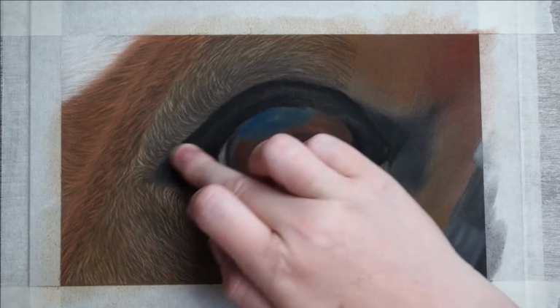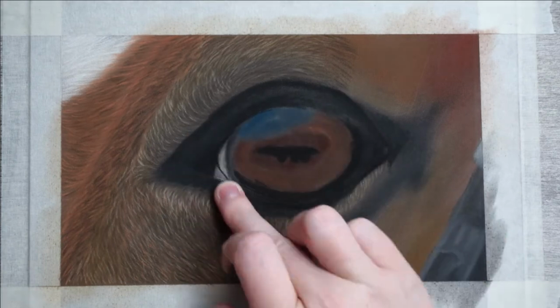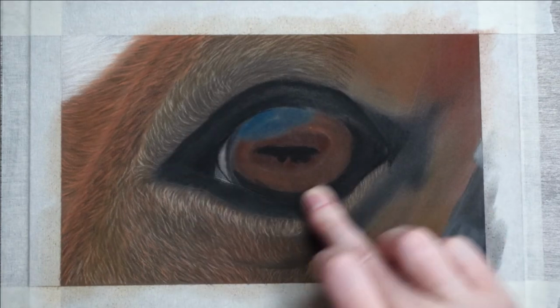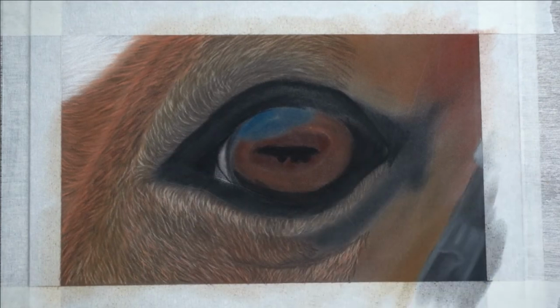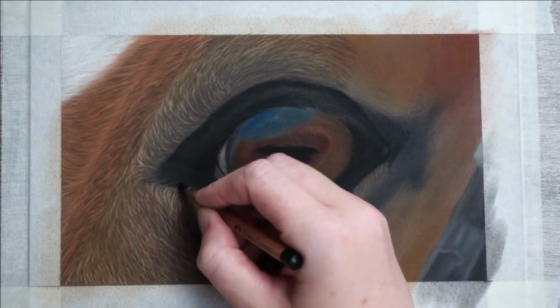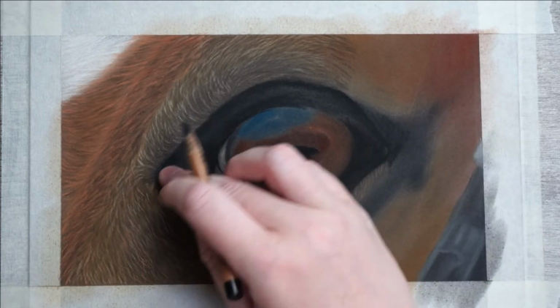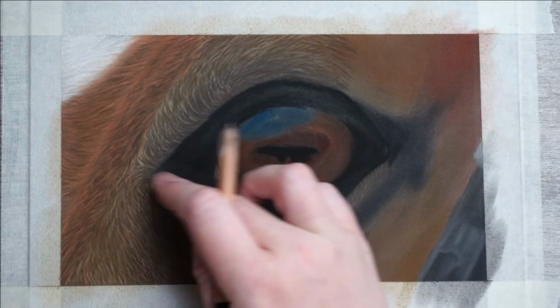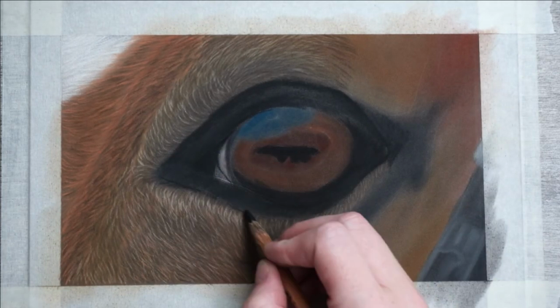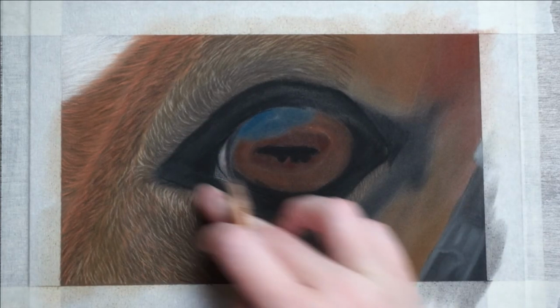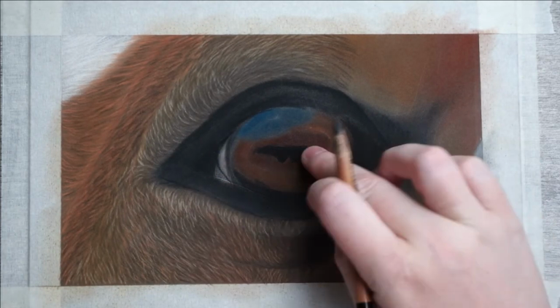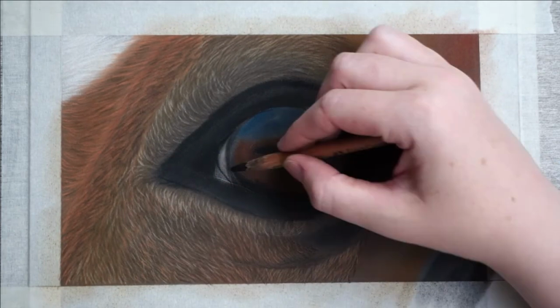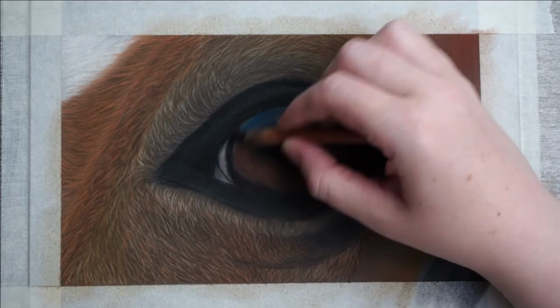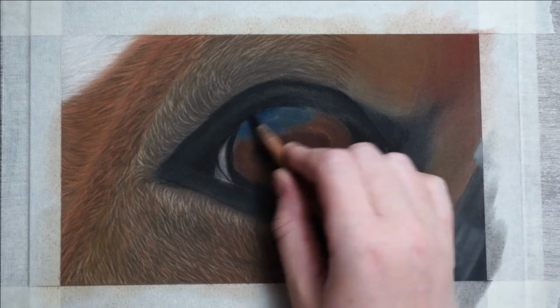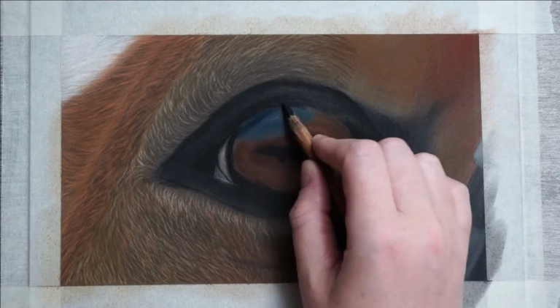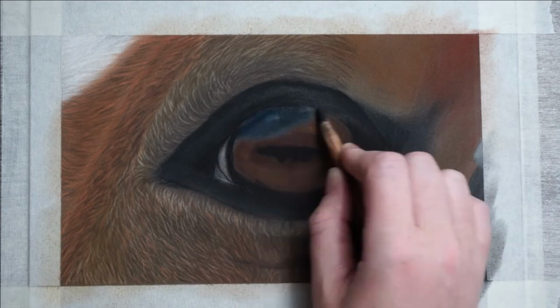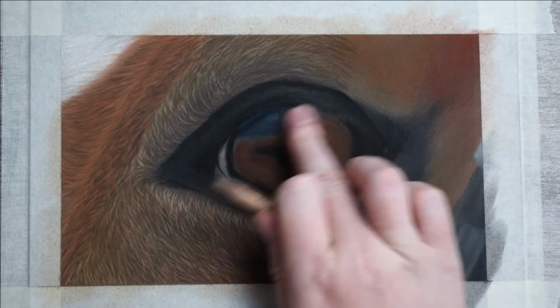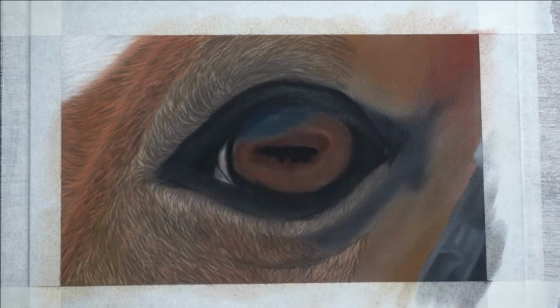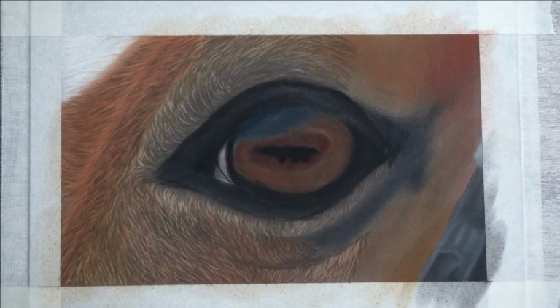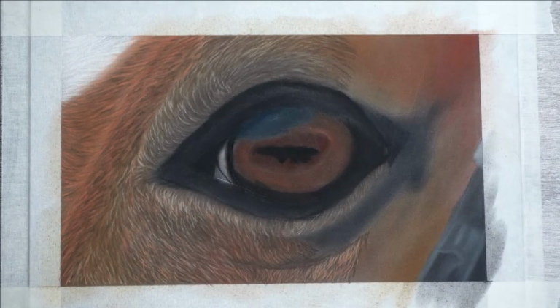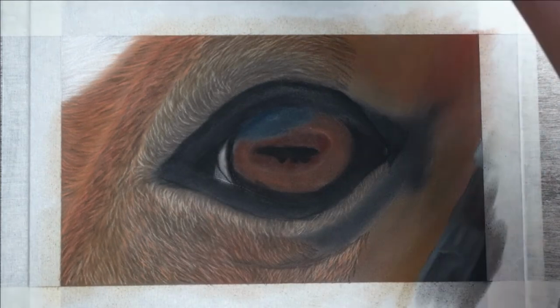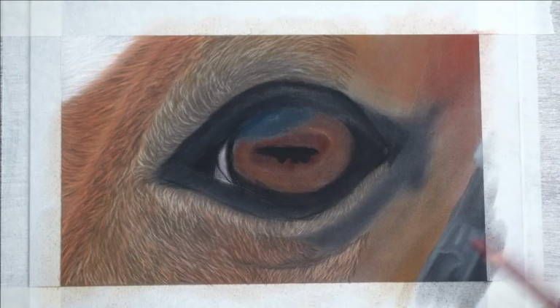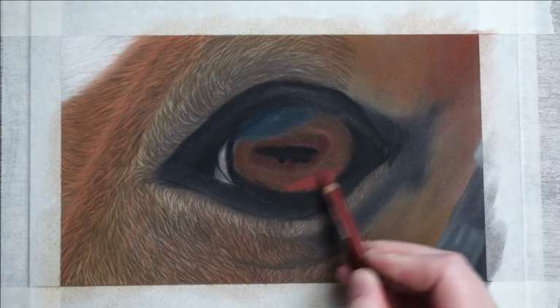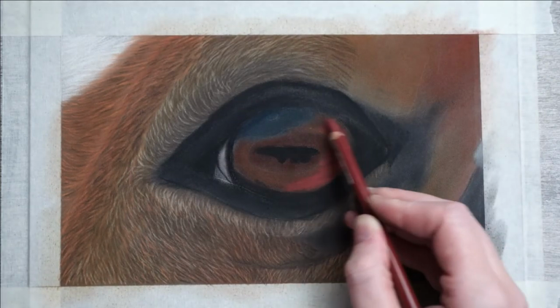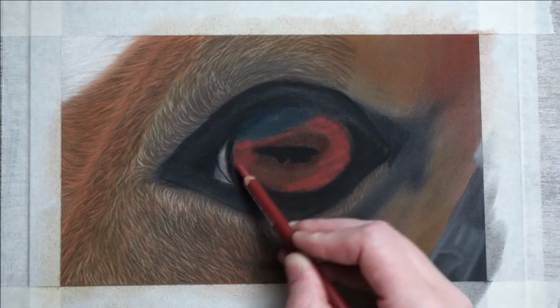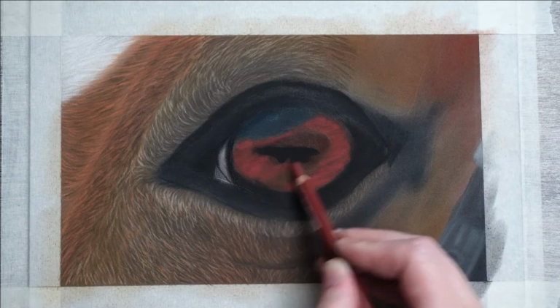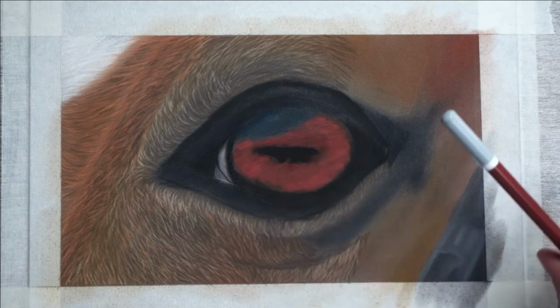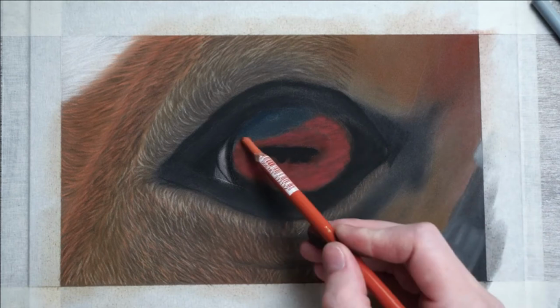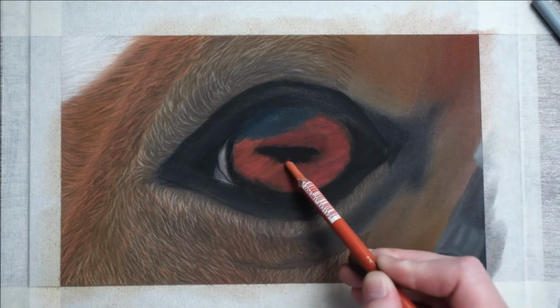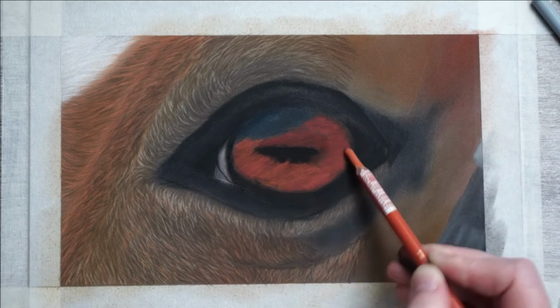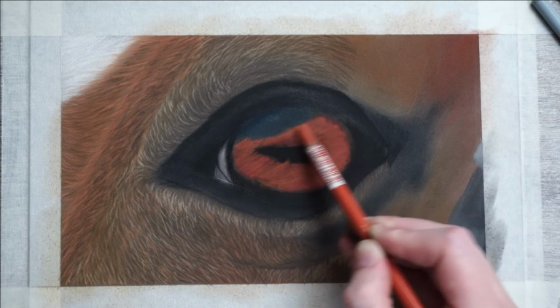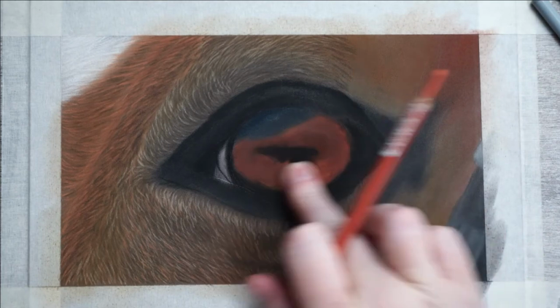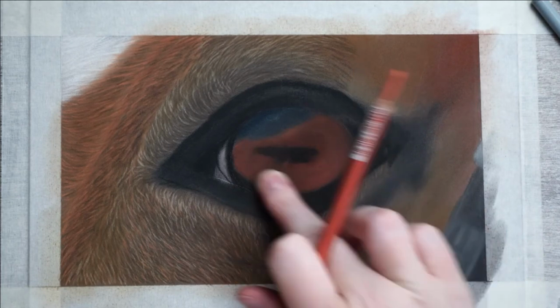I'm also darkening the blue part a little bit but not too much. Now I'm going to add a little bit of a bold color to the eye and go quite bright. In a second I'll just blend this out, and because of all the darker shades underneath it immediately becomes less vibrant.